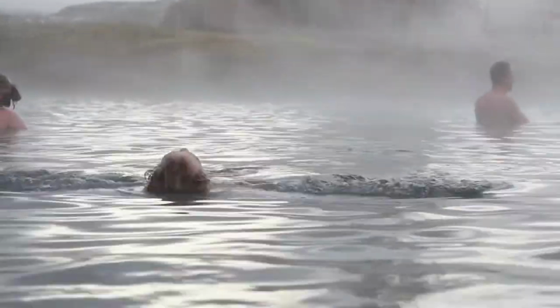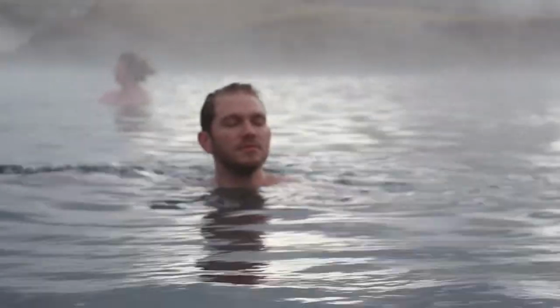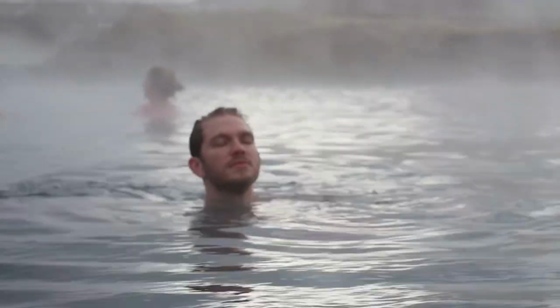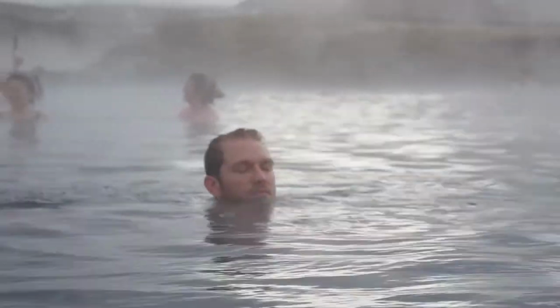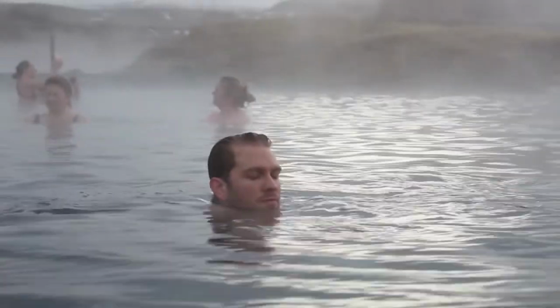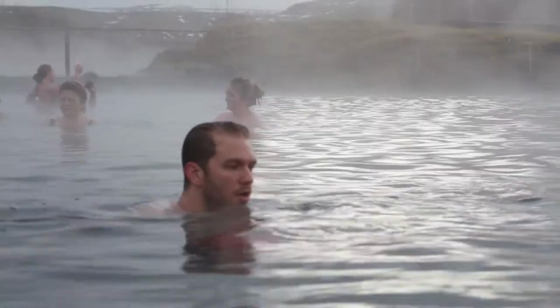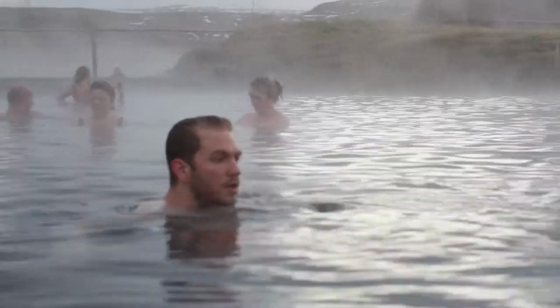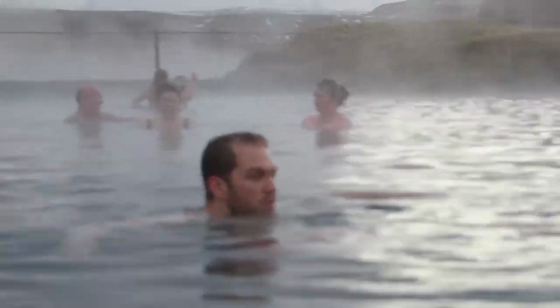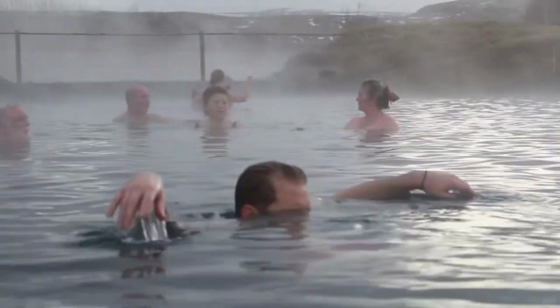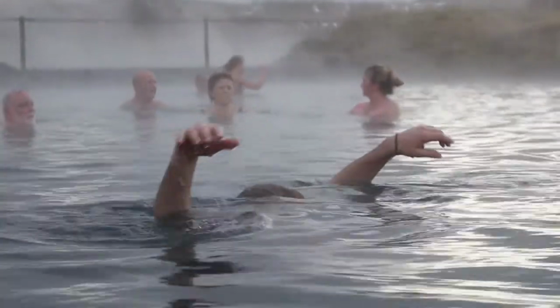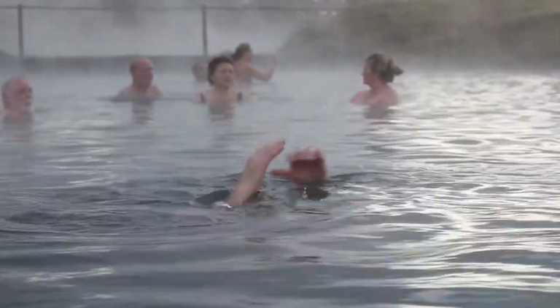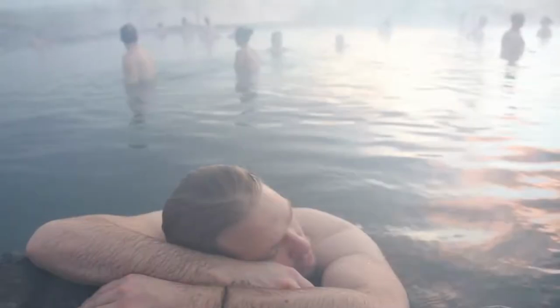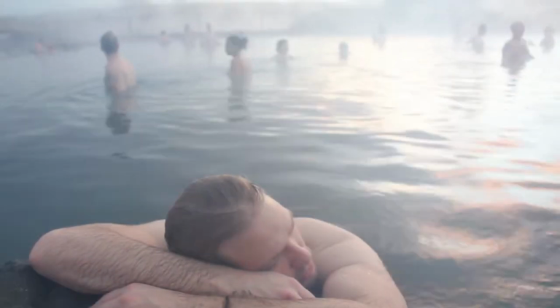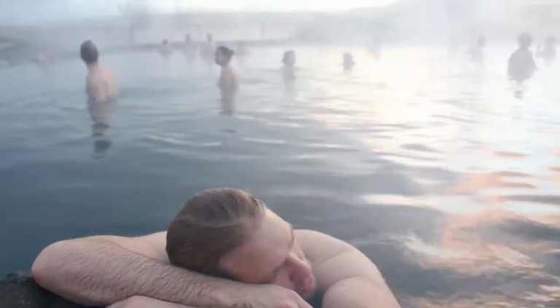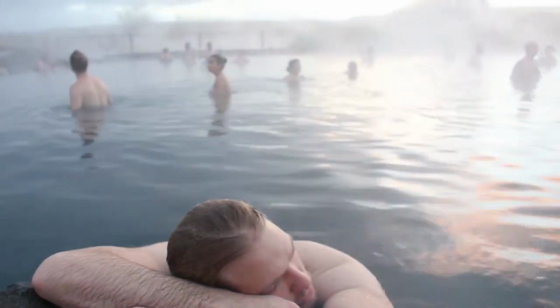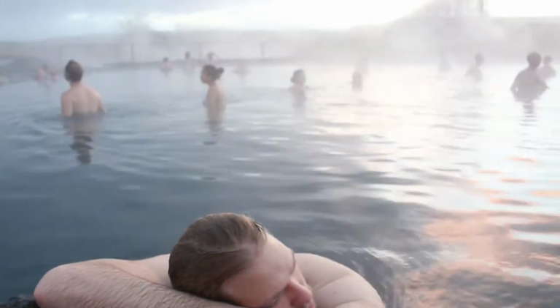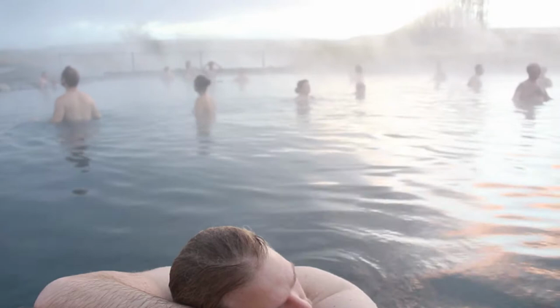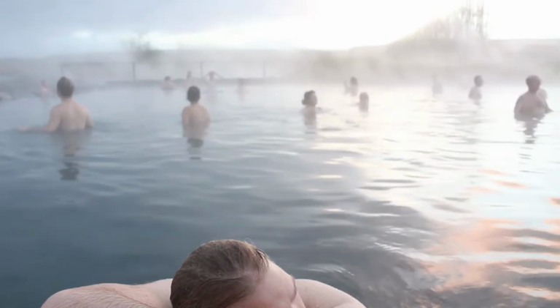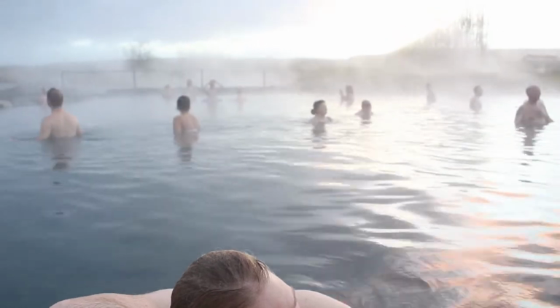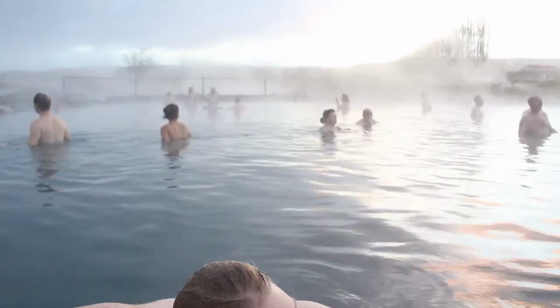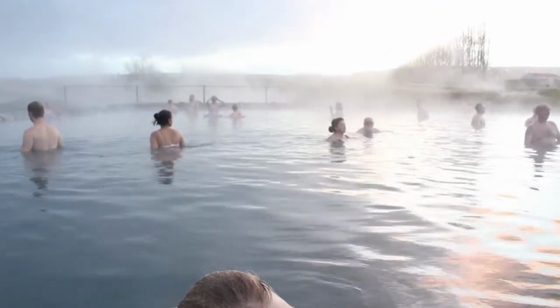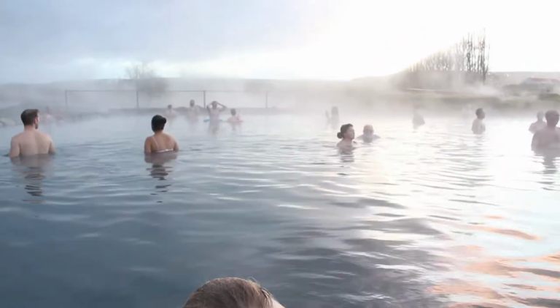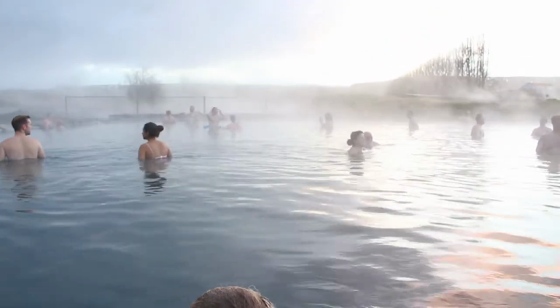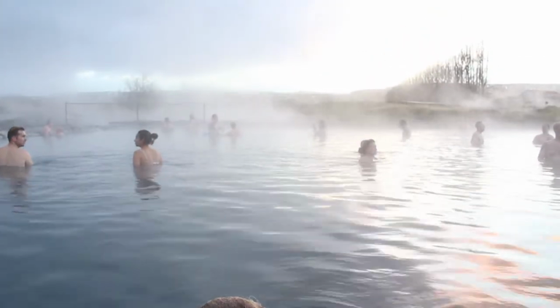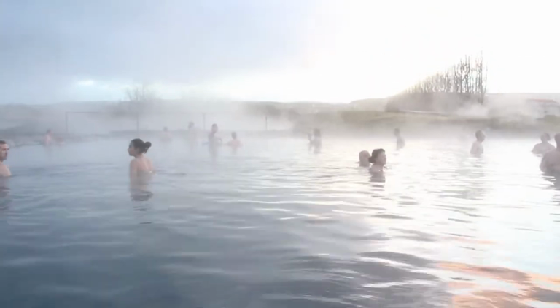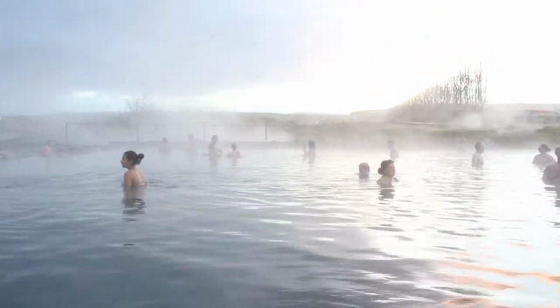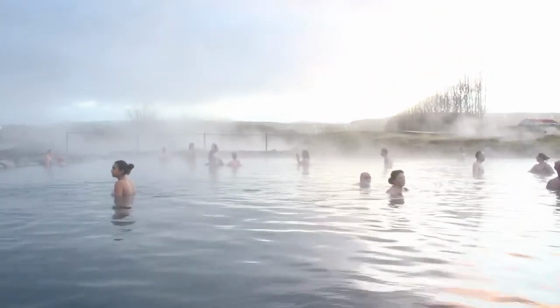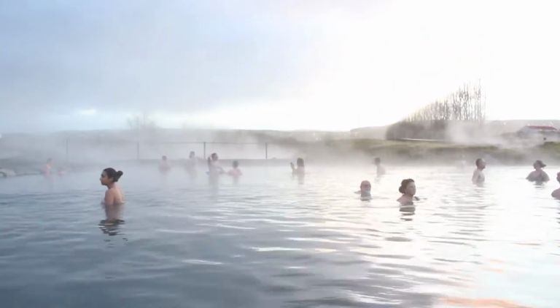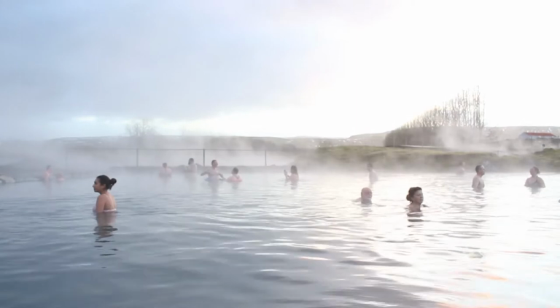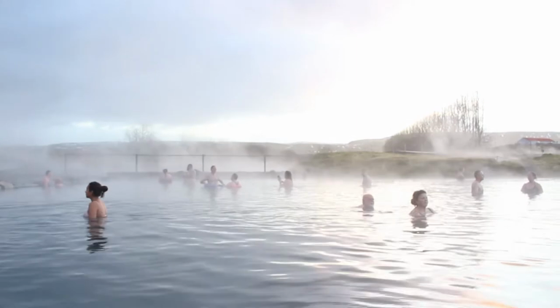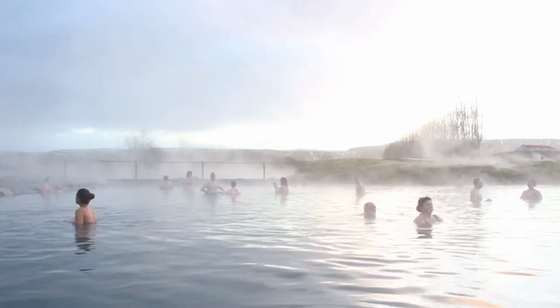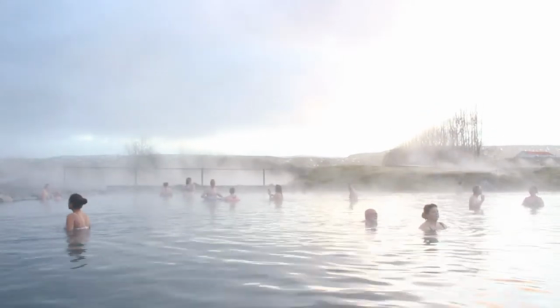This natural bath is rich with minerals and is a constant 38 to 40 degrees Celsius. The contrast between the heated water and the fresh arctic air creates a sensual and deeply relaxing experience, ideal for those who seek to soak in an authentic hot spring.